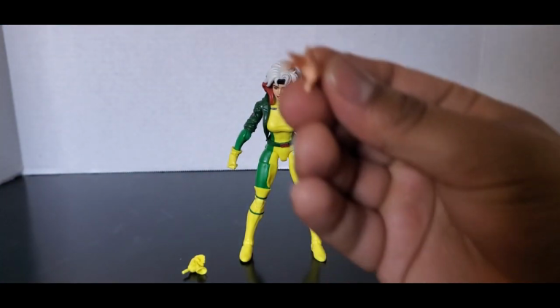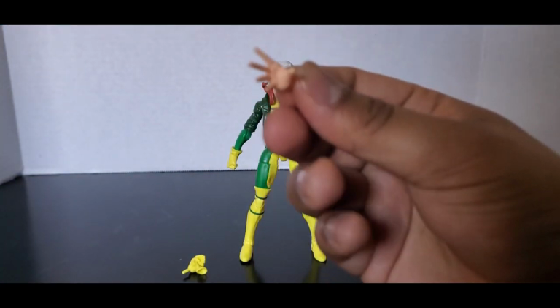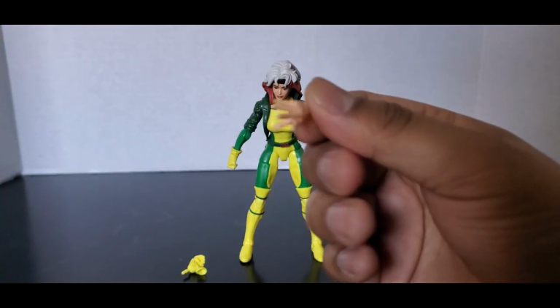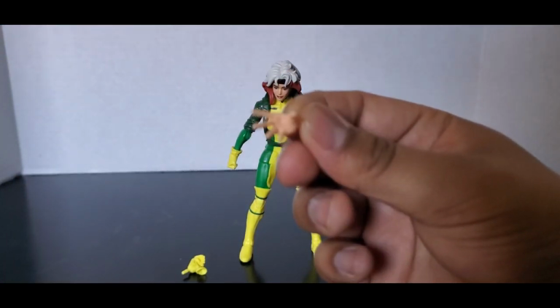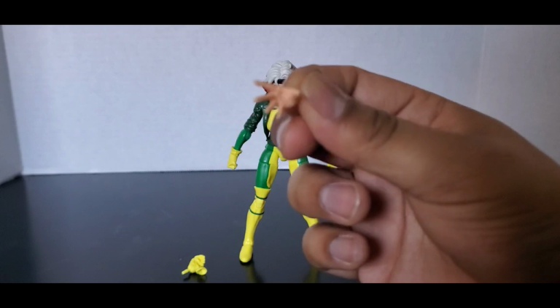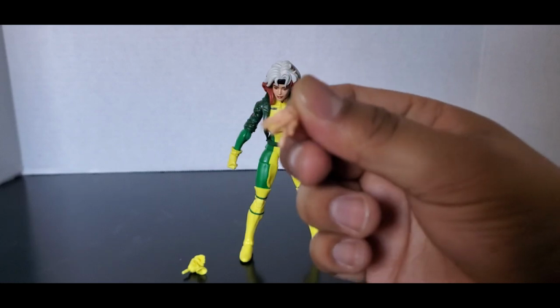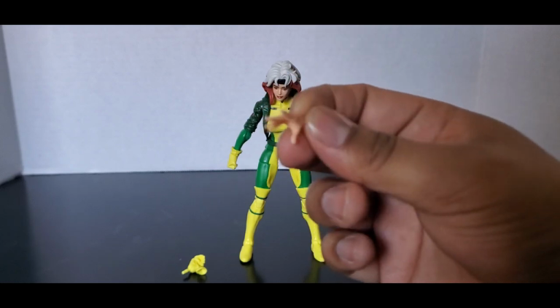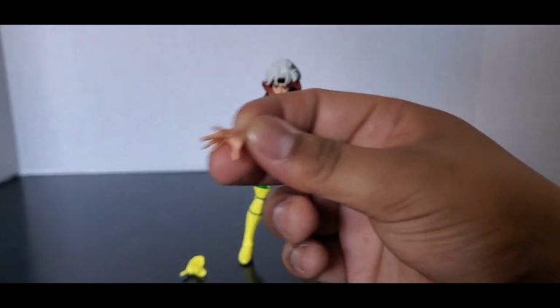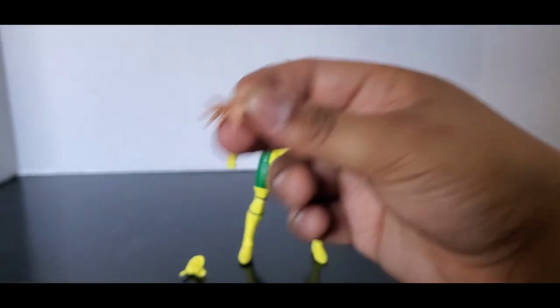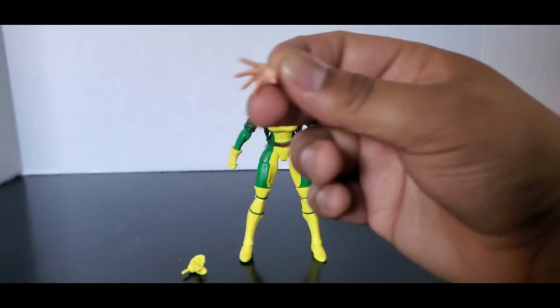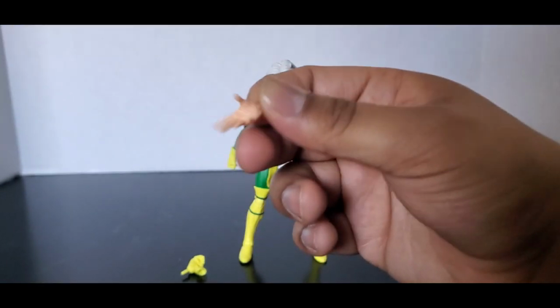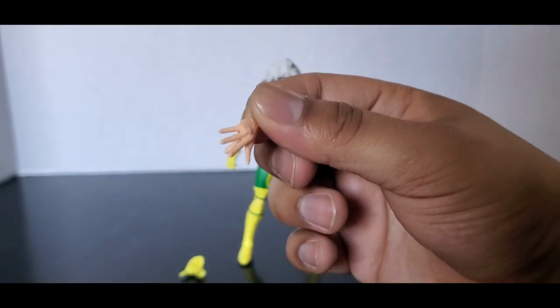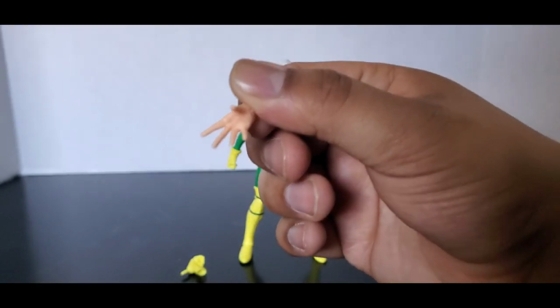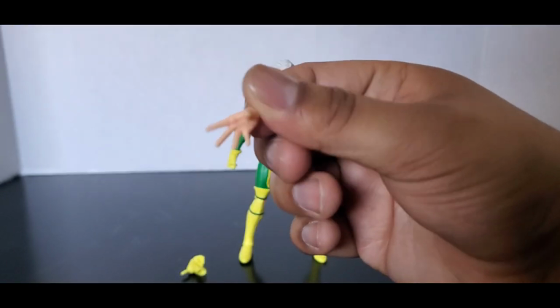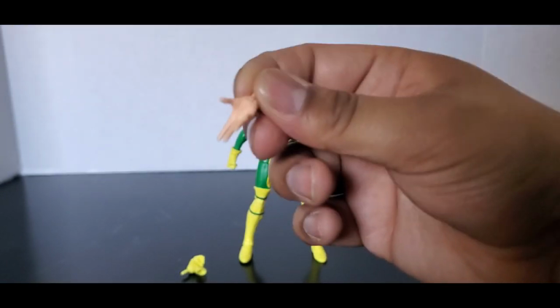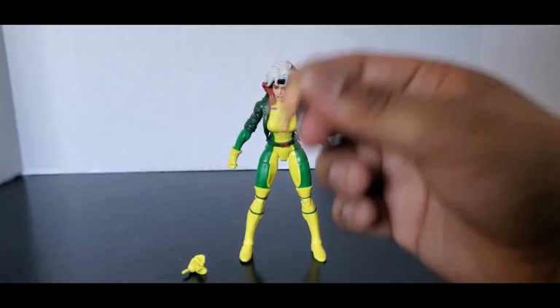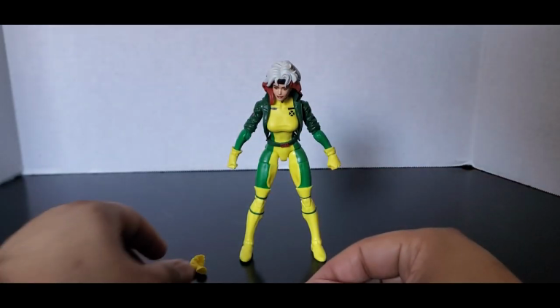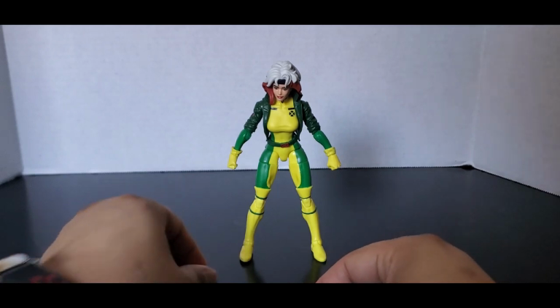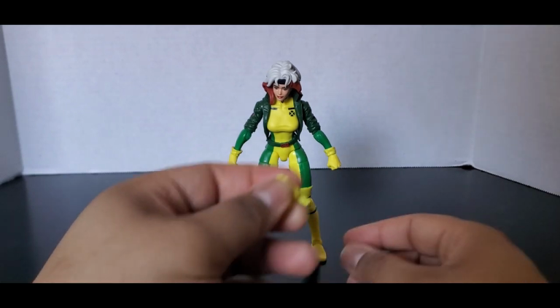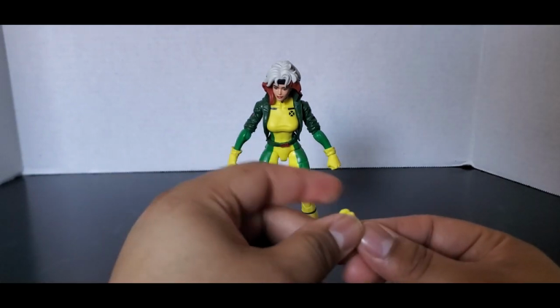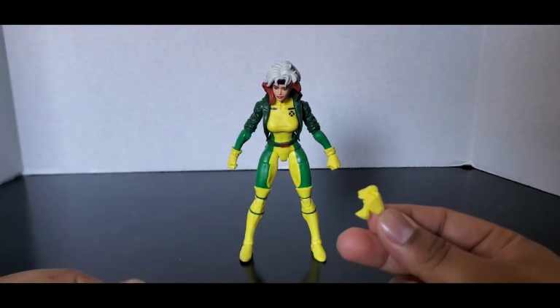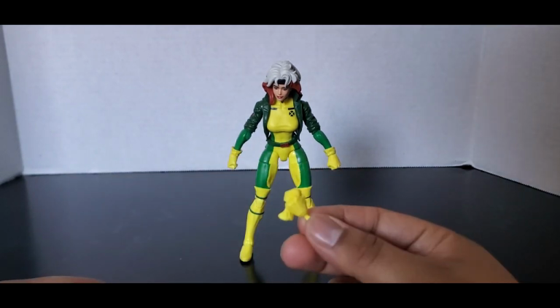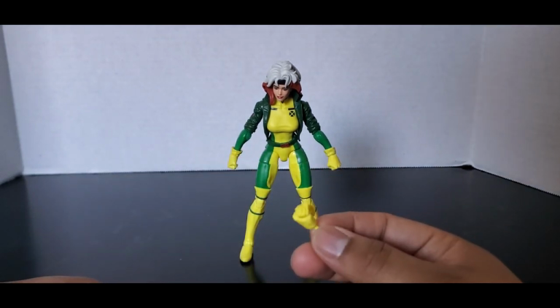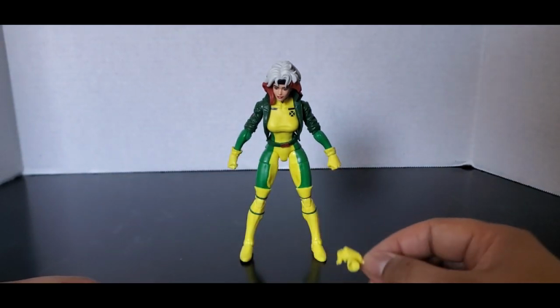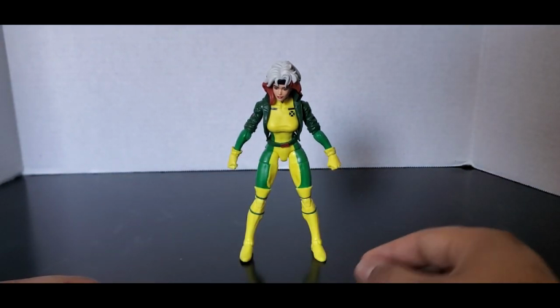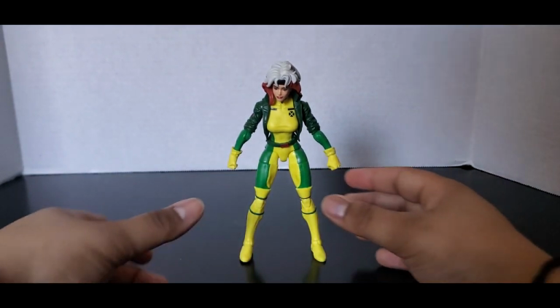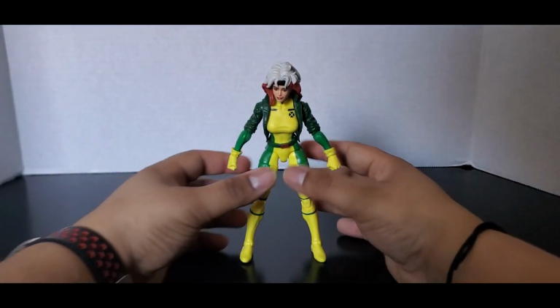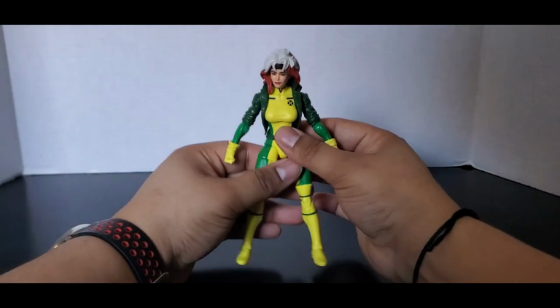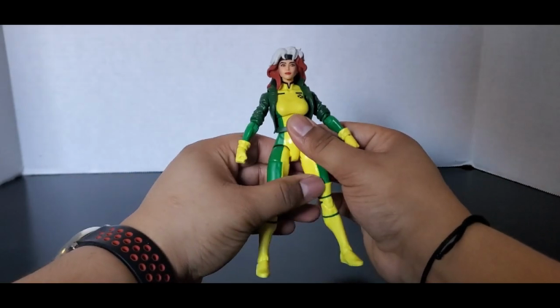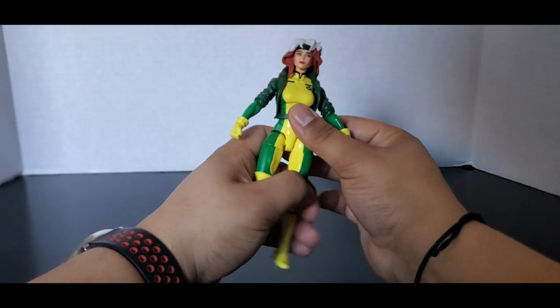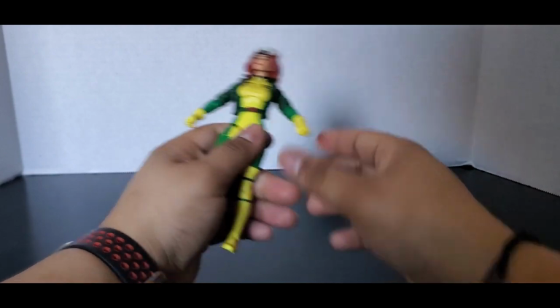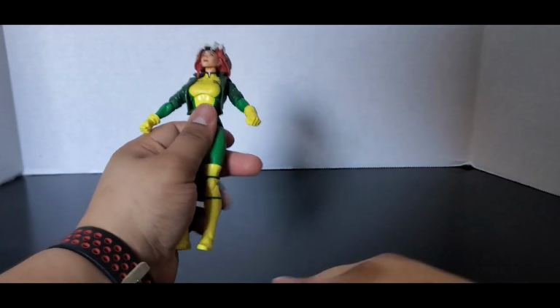She comes with a kind of ungloved hand — she's gonna touch you and take your life source and powers and all that. And she has the hand holding her glove. But let's first look at the figure.